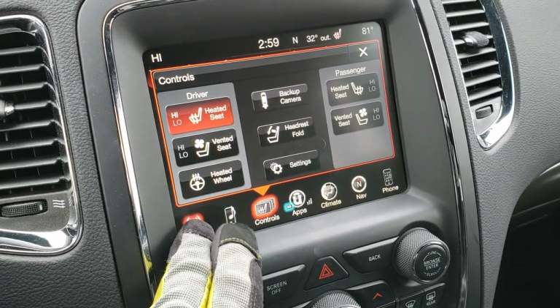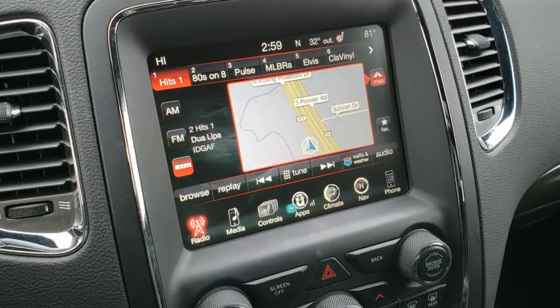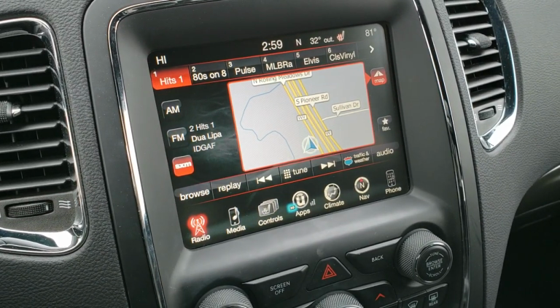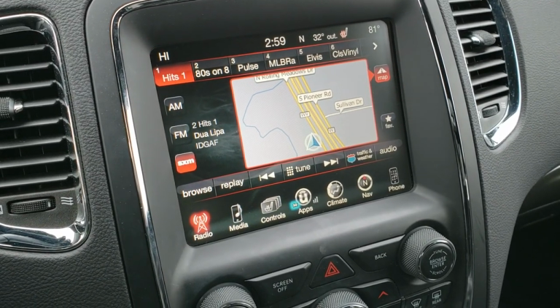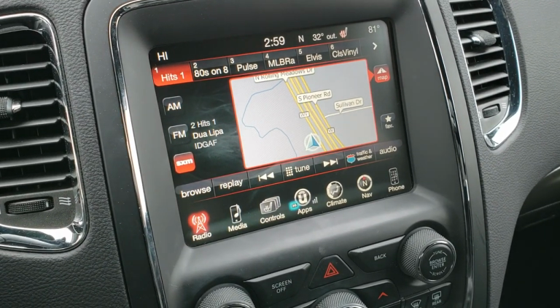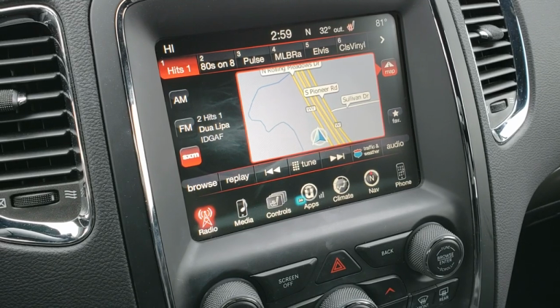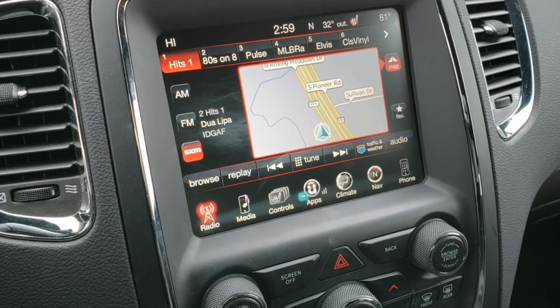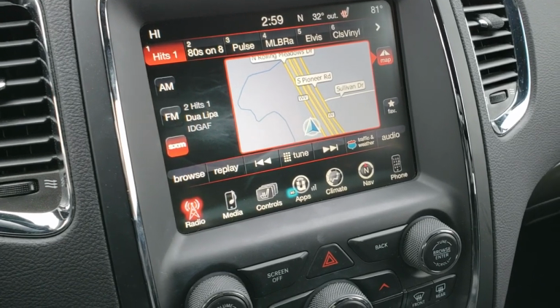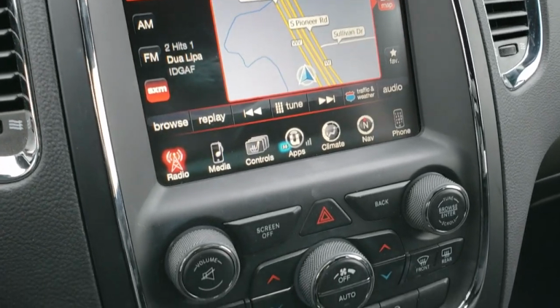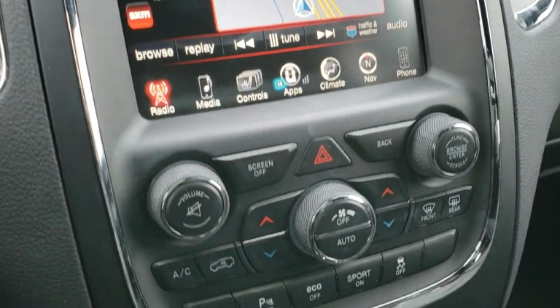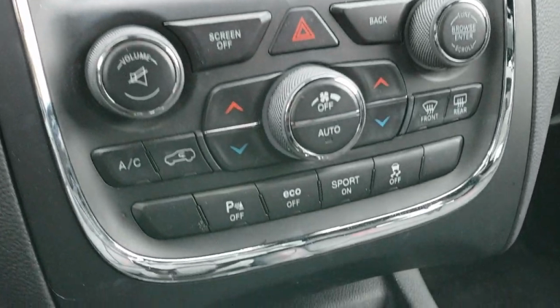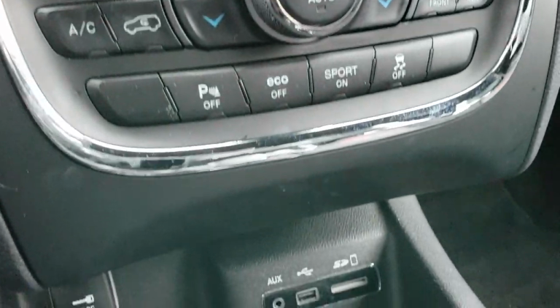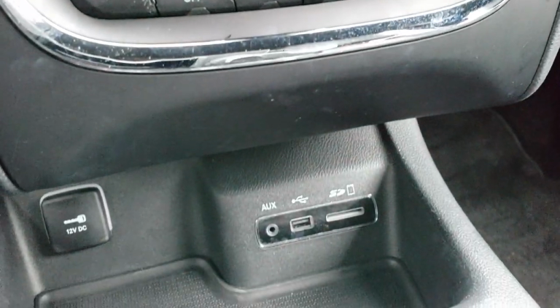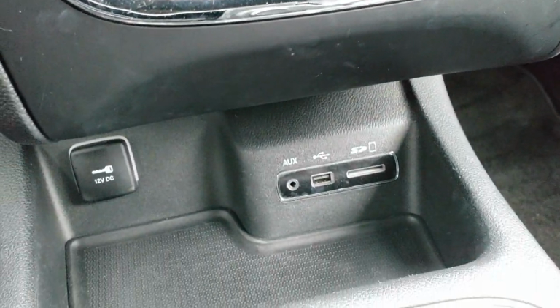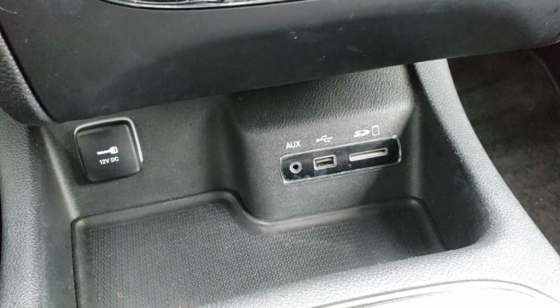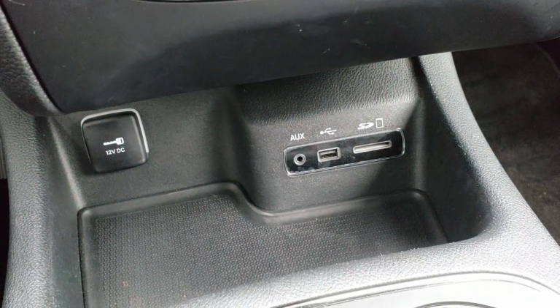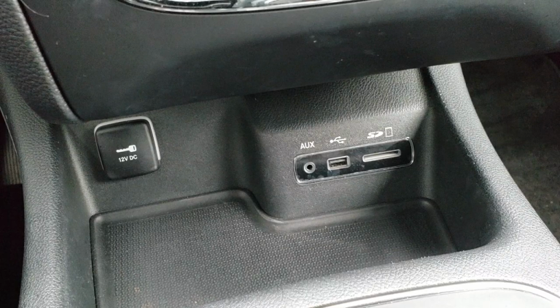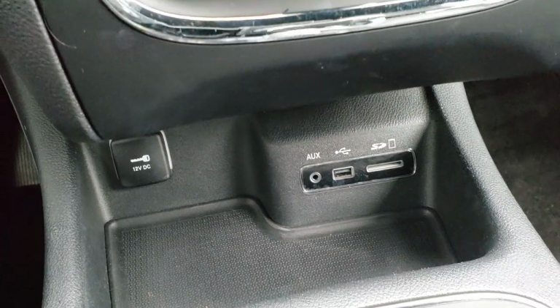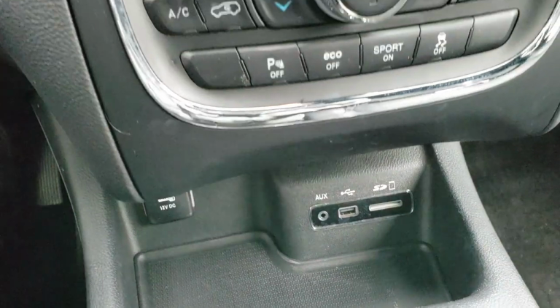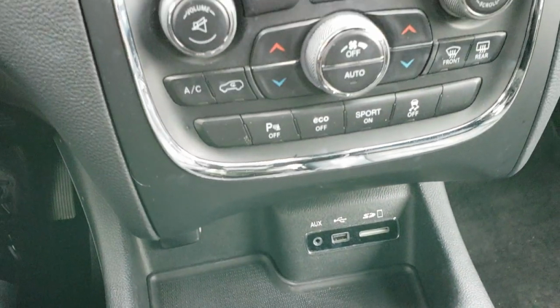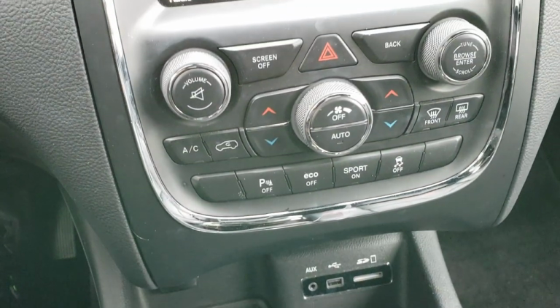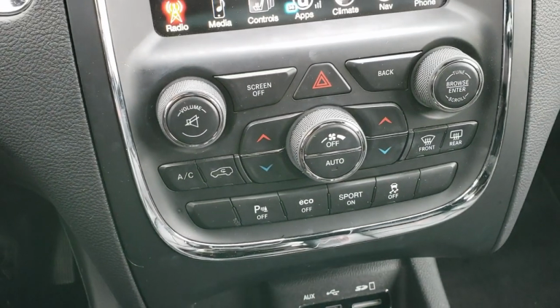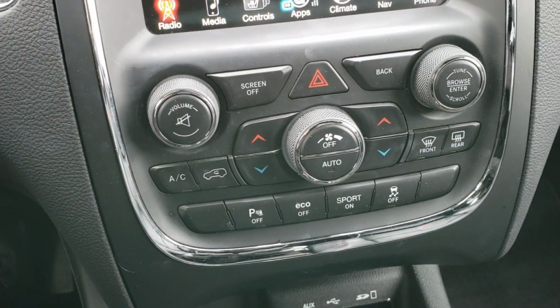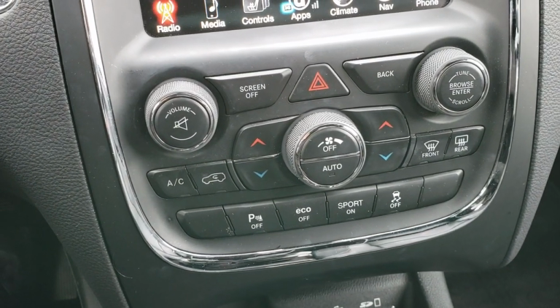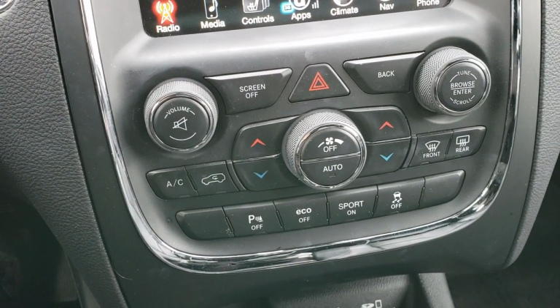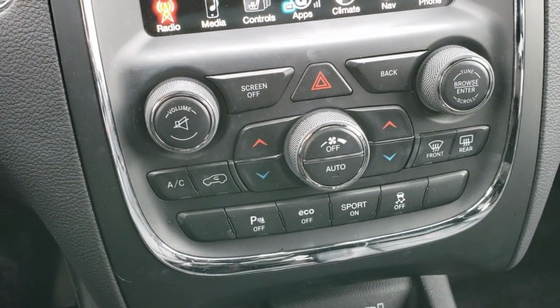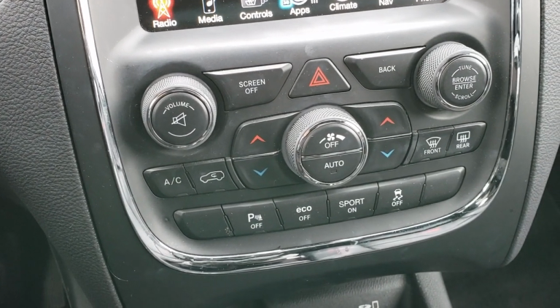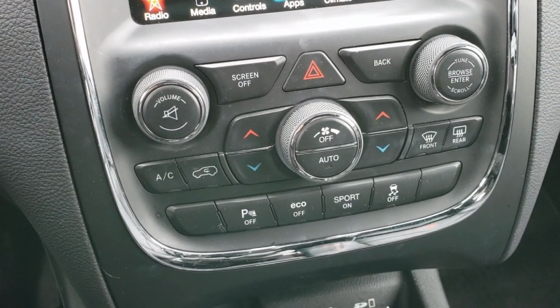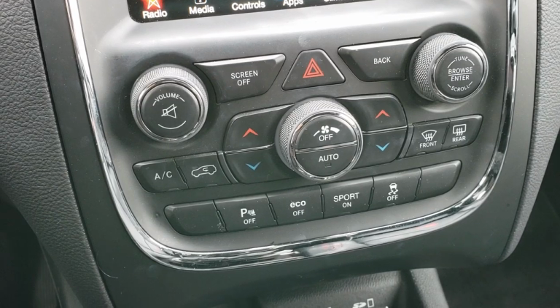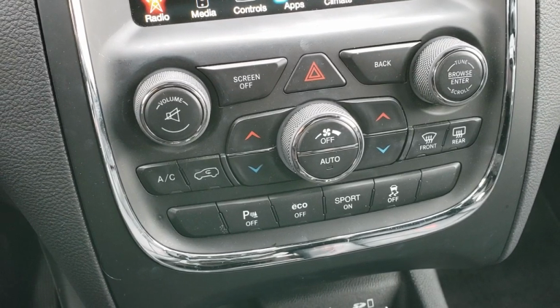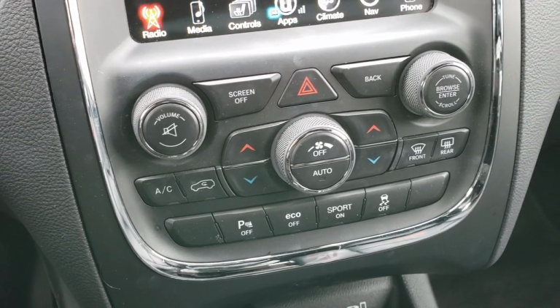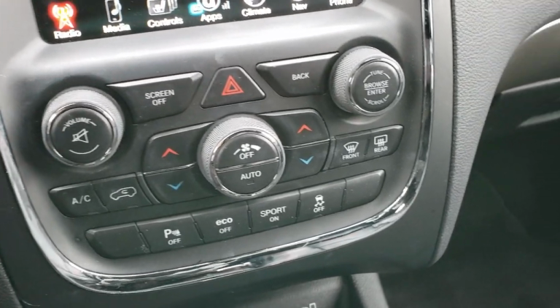As far as the radio goes, you have AM, FM, and SiriusXM radio capabilities, as well as an AUX, USB, and SD card slot right there. It has the dual climate control and all your other climate control features right there.